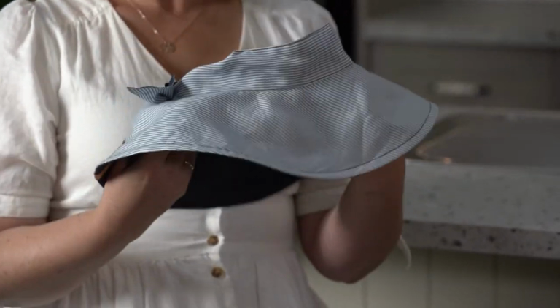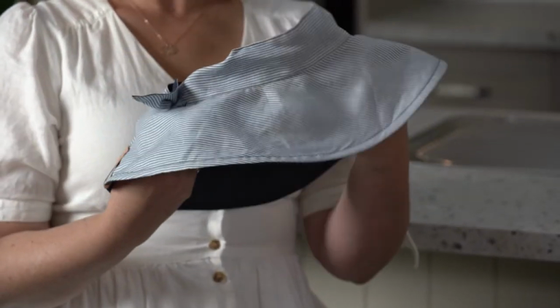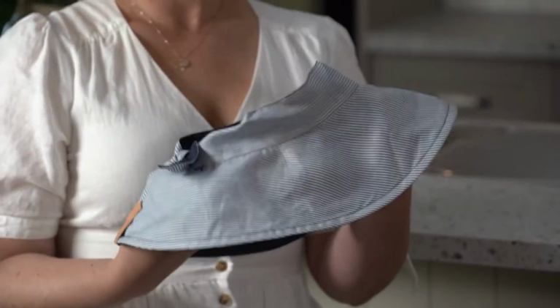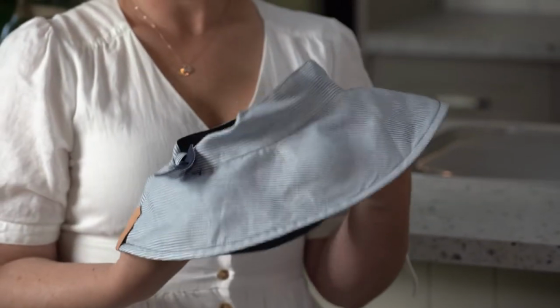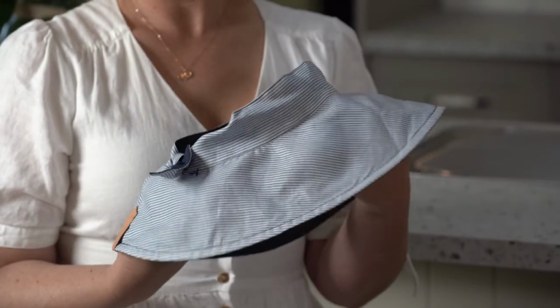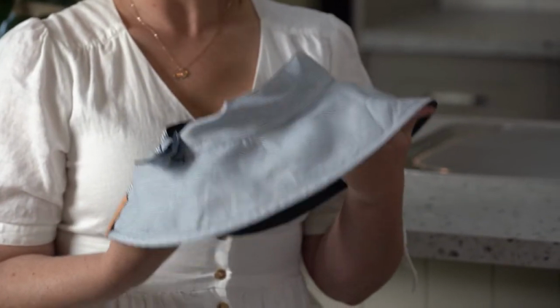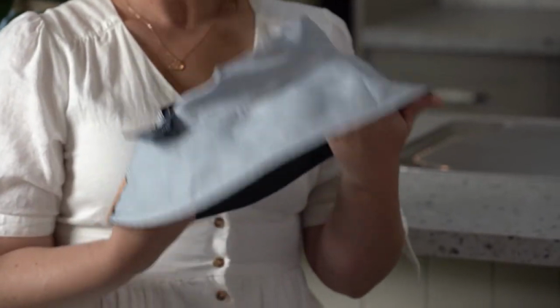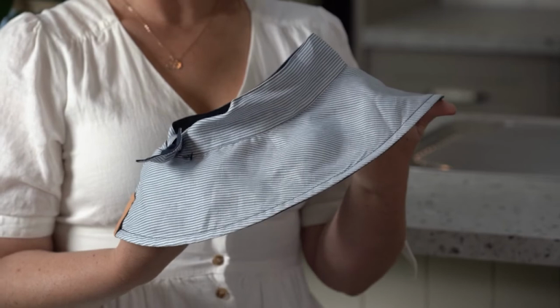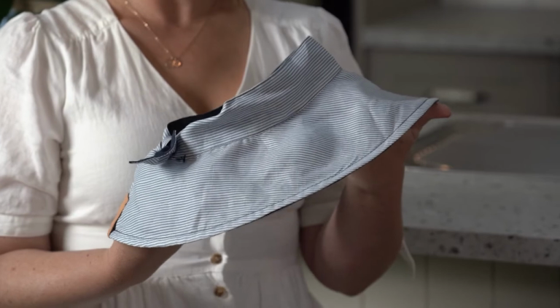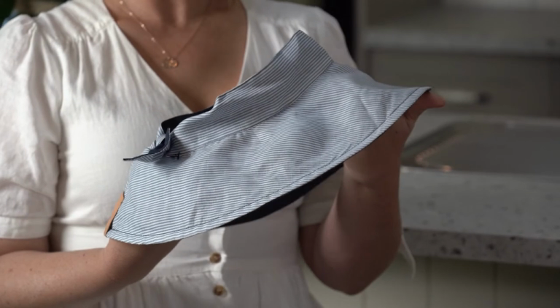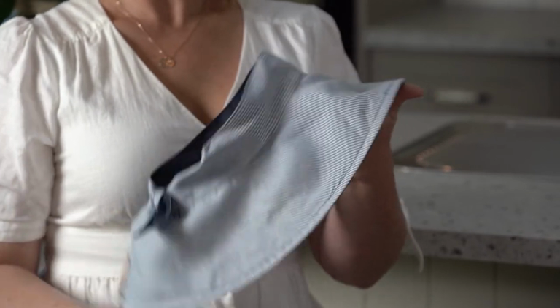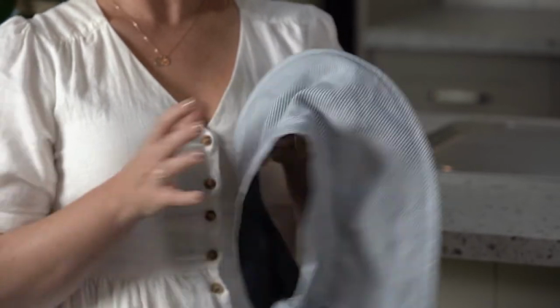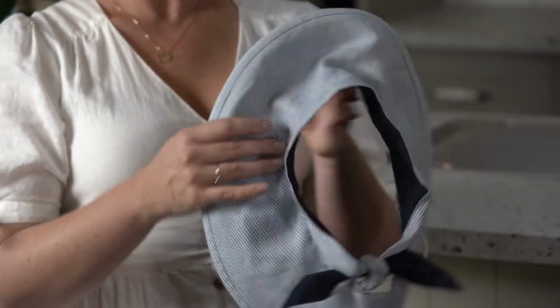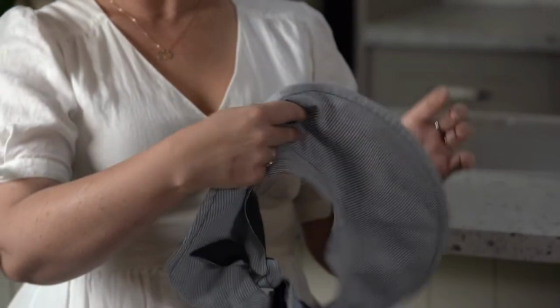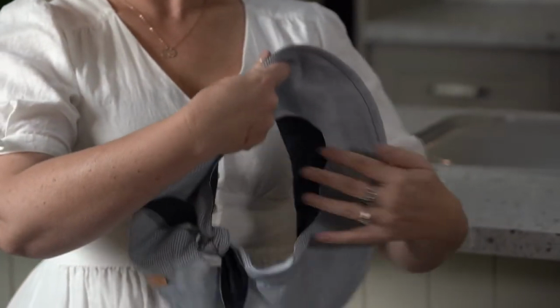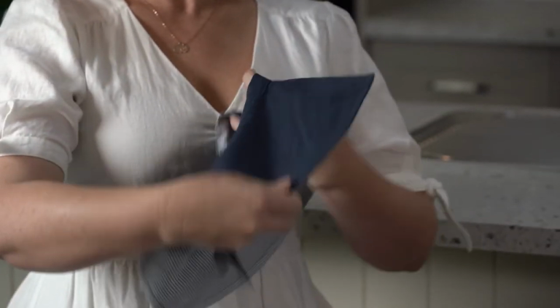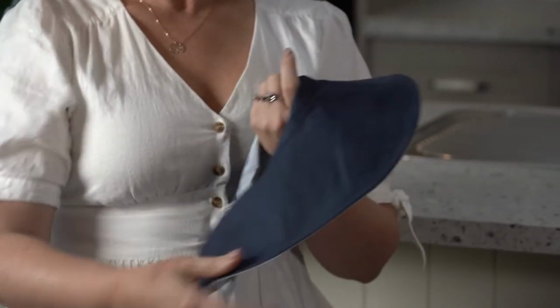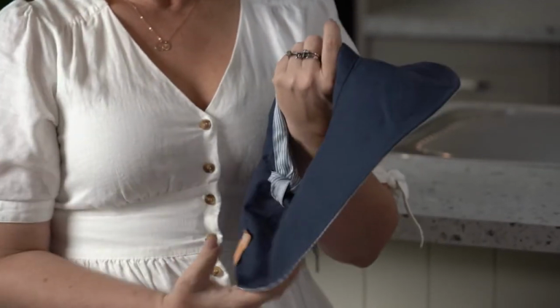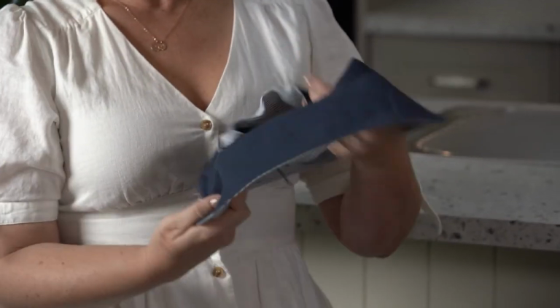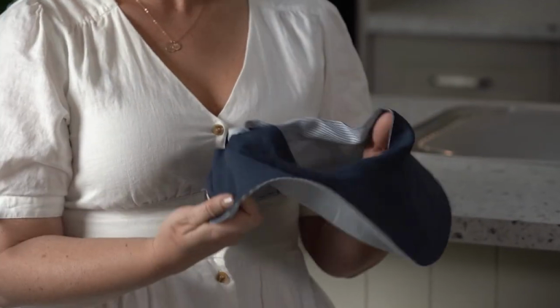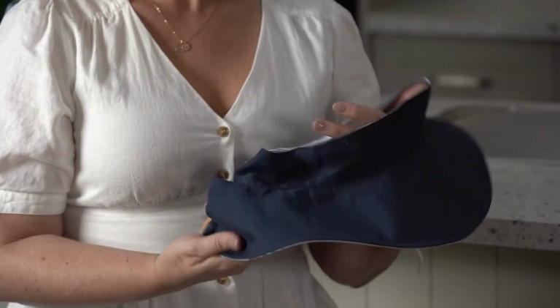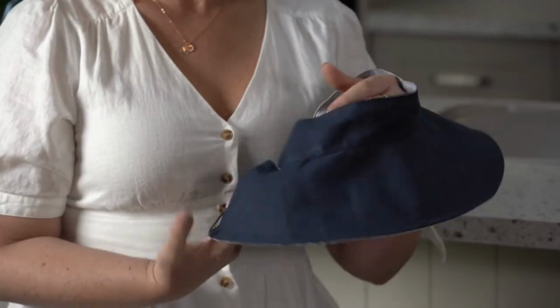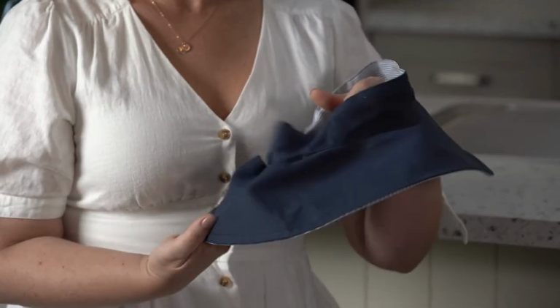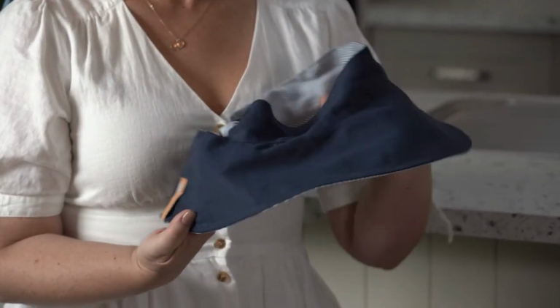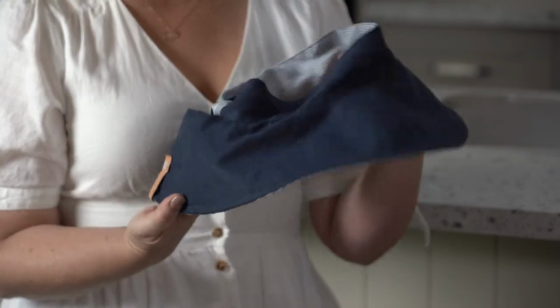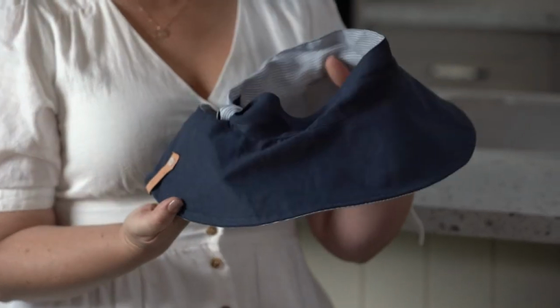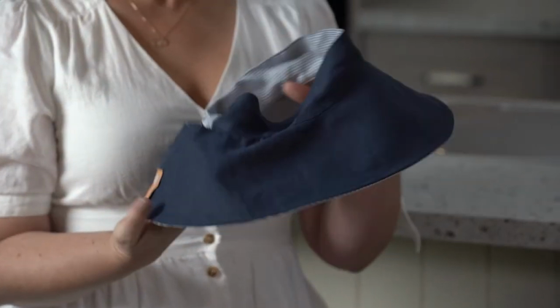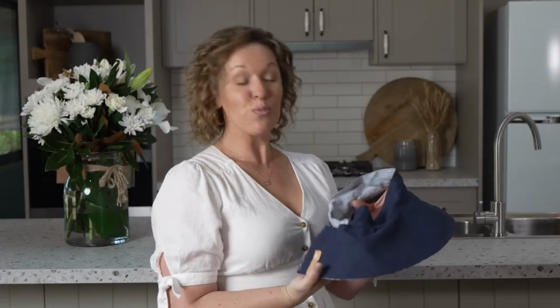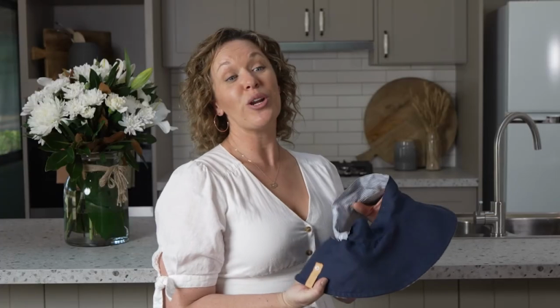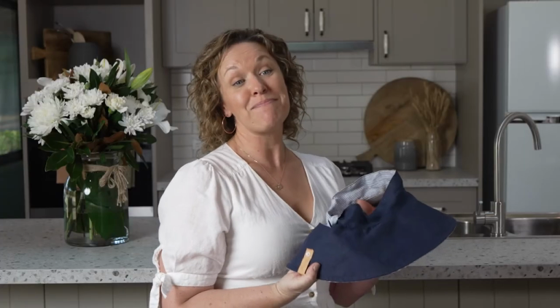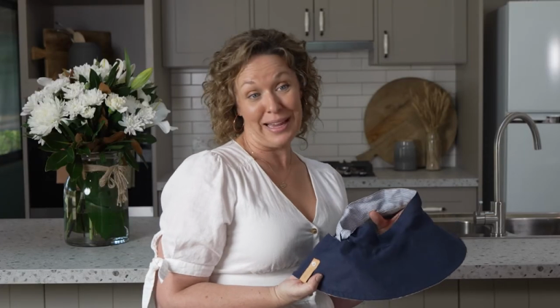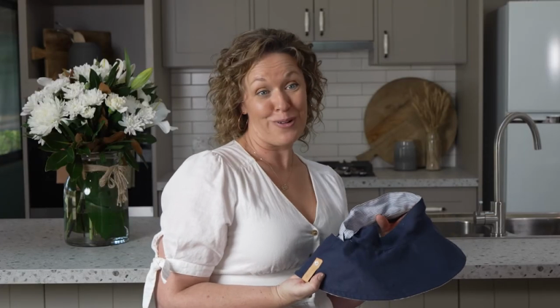Plus, it's reversible. It's got a gorgeous print on one side and a plain colour on the other, so you can team it with heaps of different outfits, and we've got it in black as well.